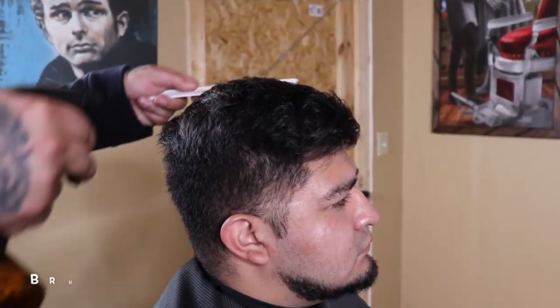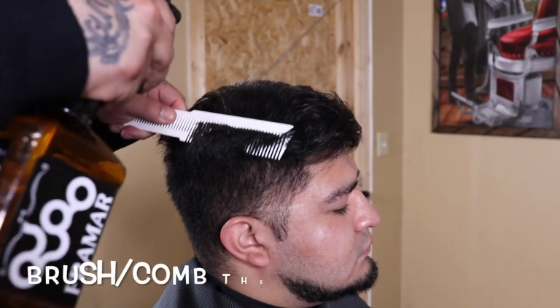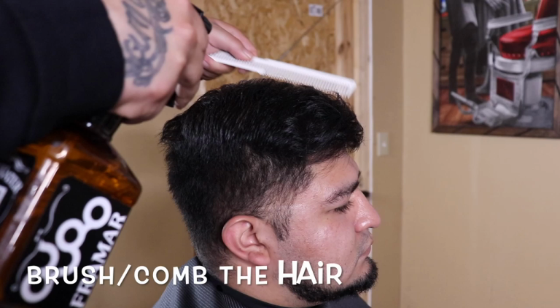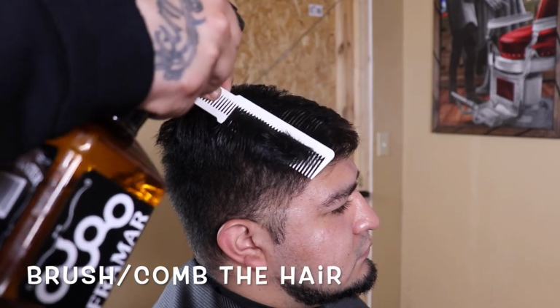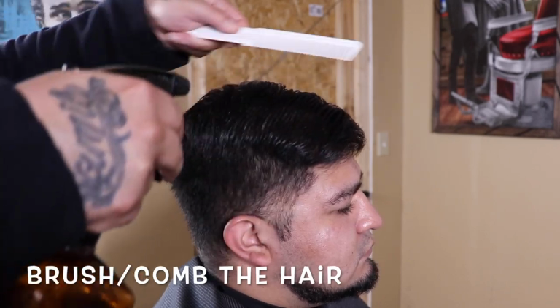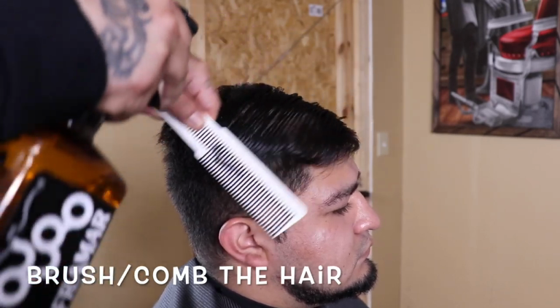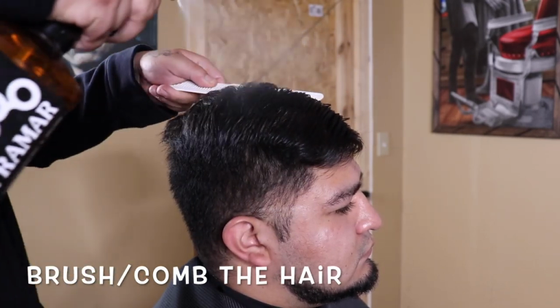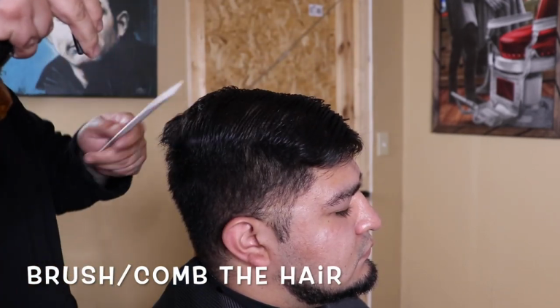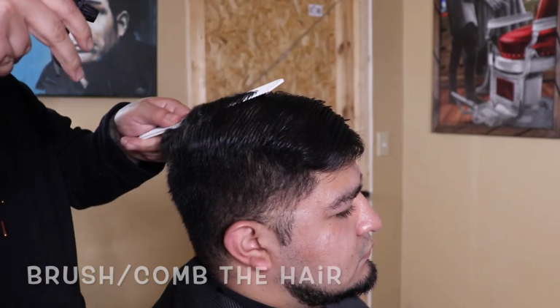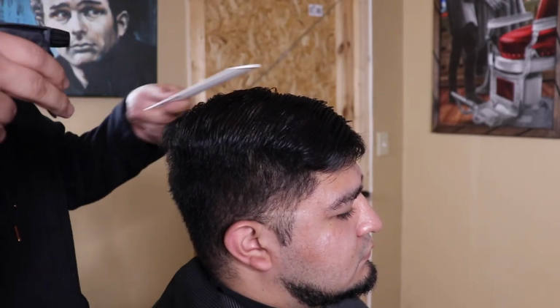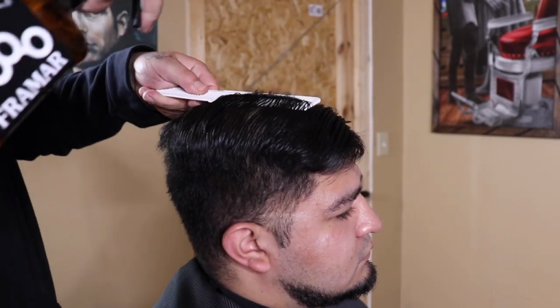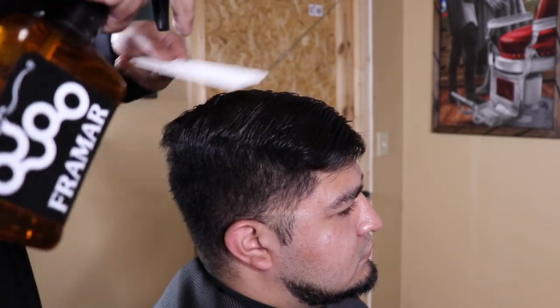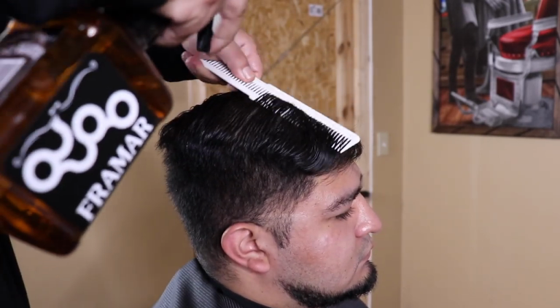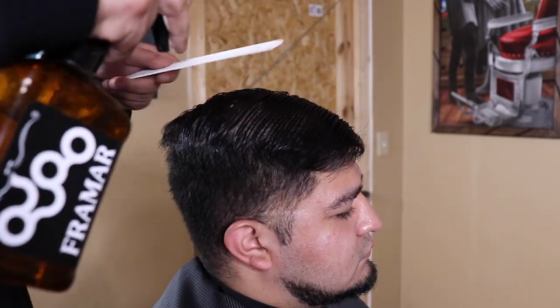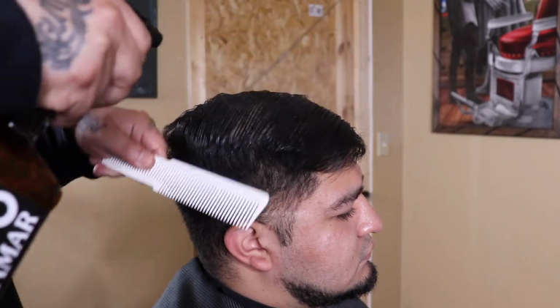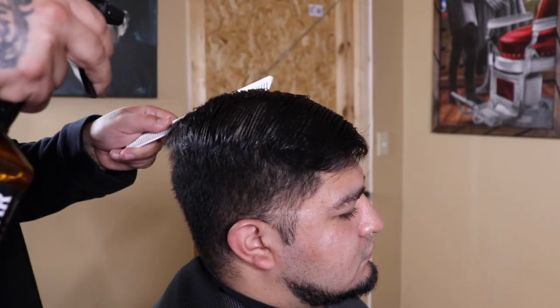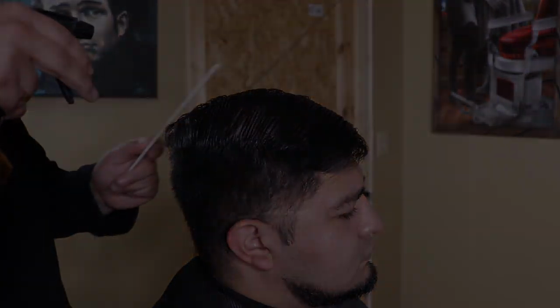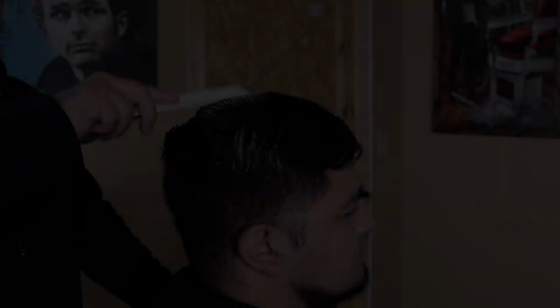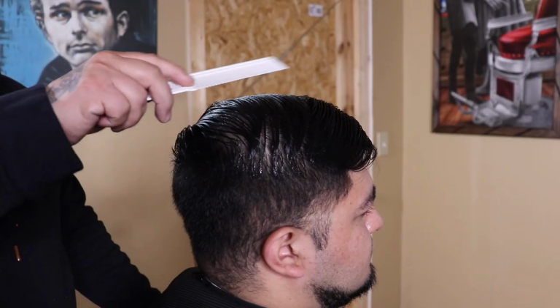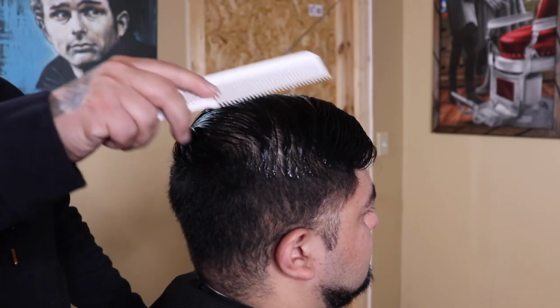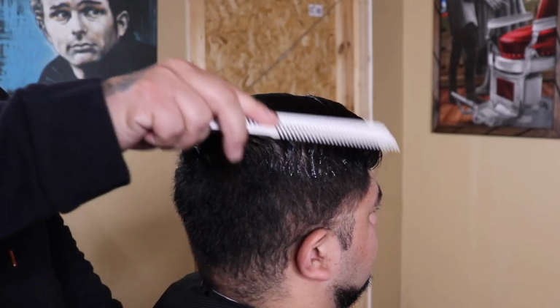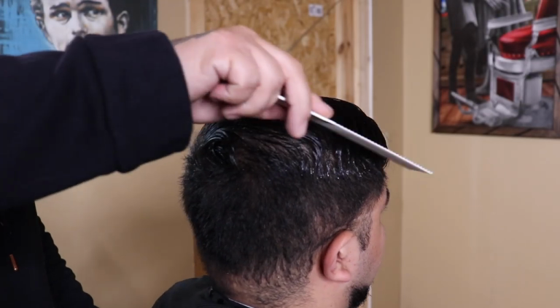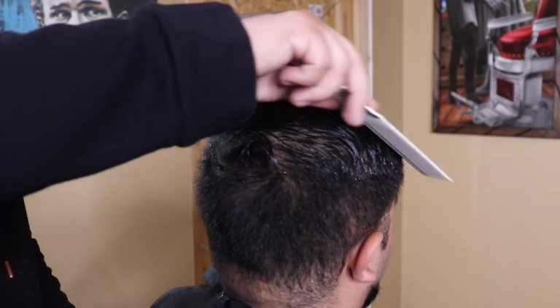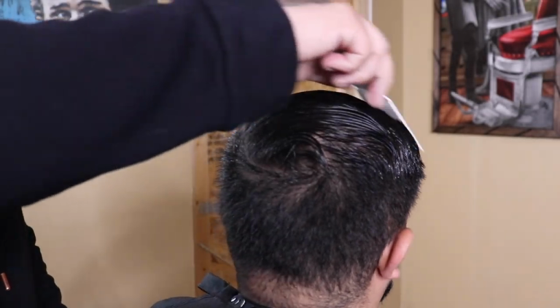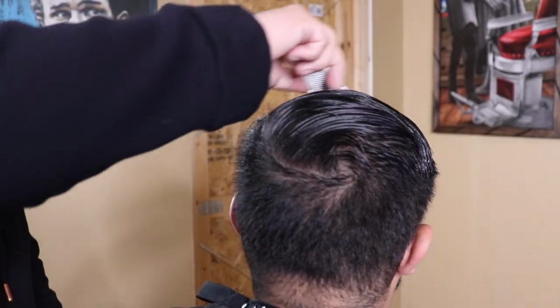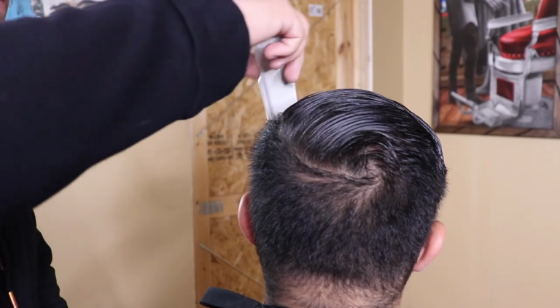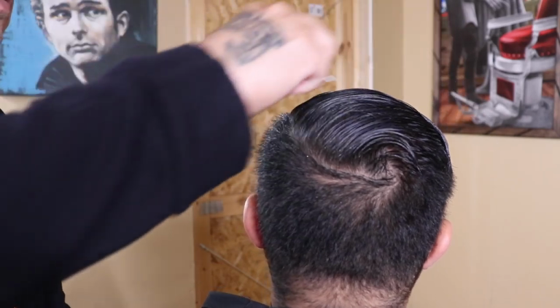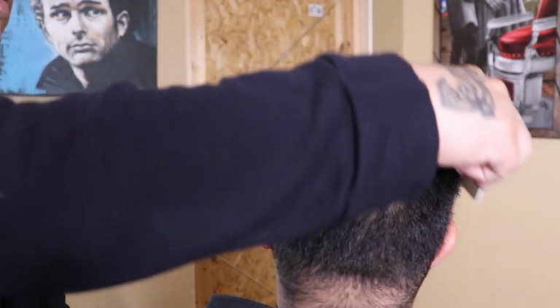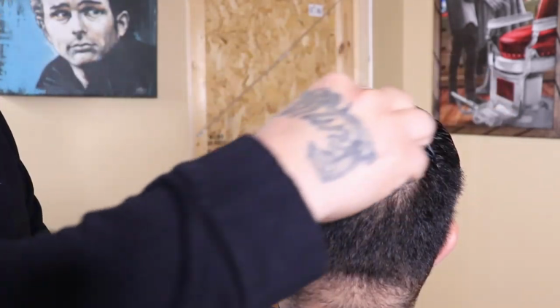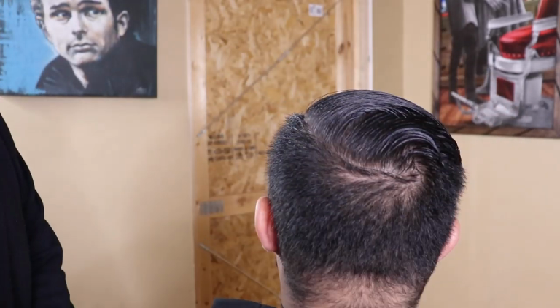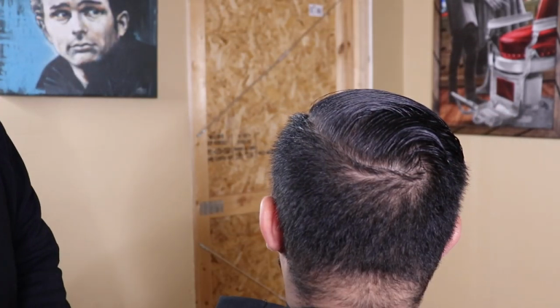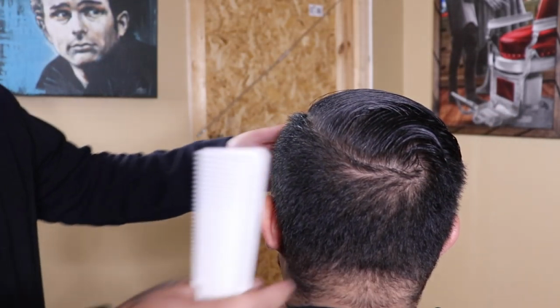So I'm going to start this off by saturating my client's hair and combing it in the direction that he styles. I'm also going to take this time to overlook his hard part to make sure that it was set correctly, and if it's not, I'll make any adjustments needed.